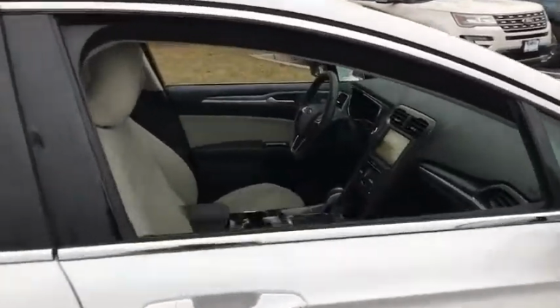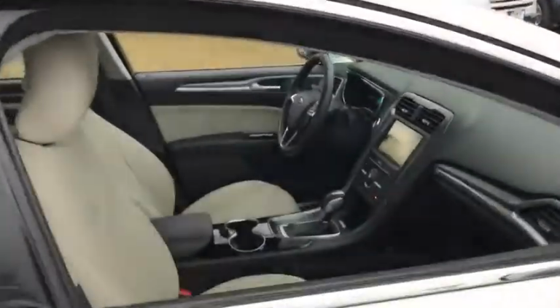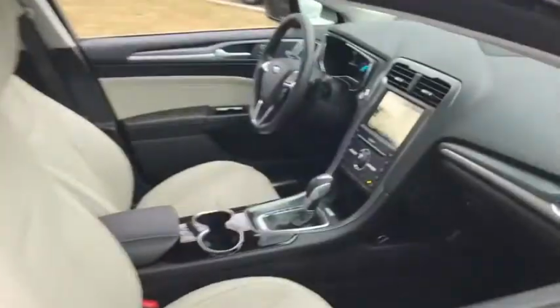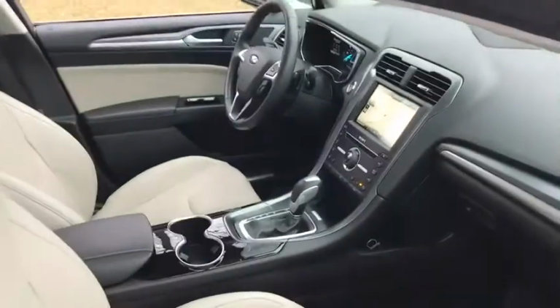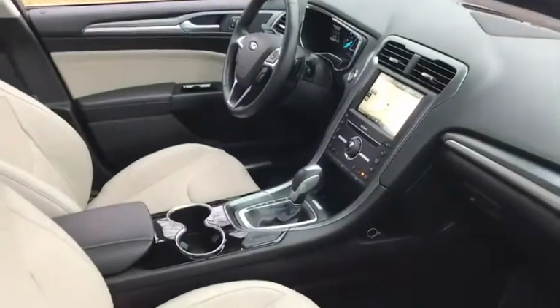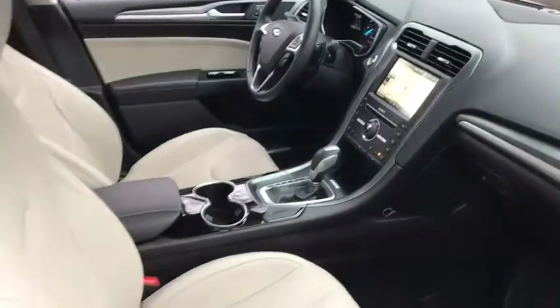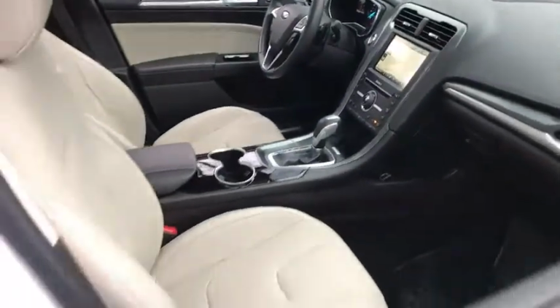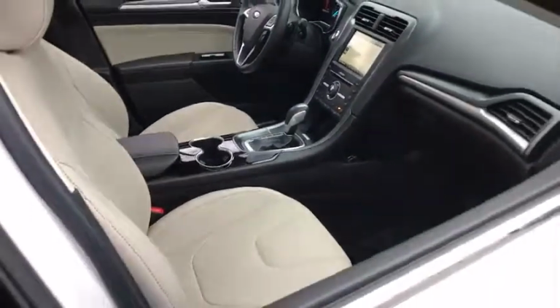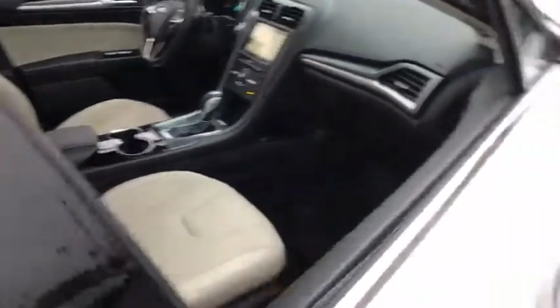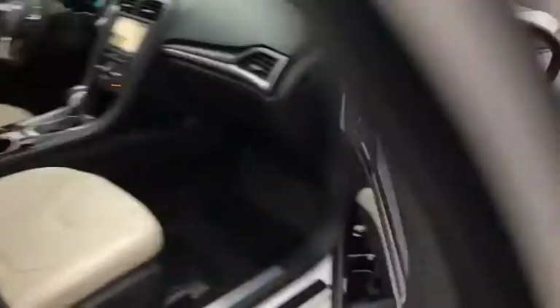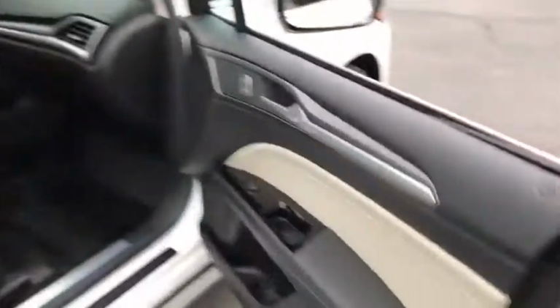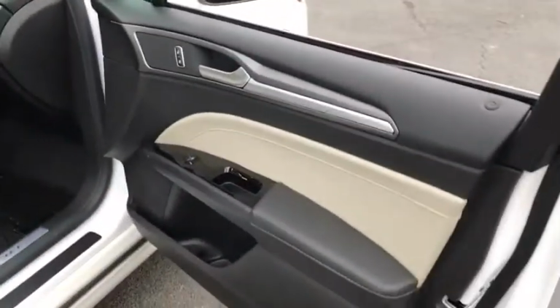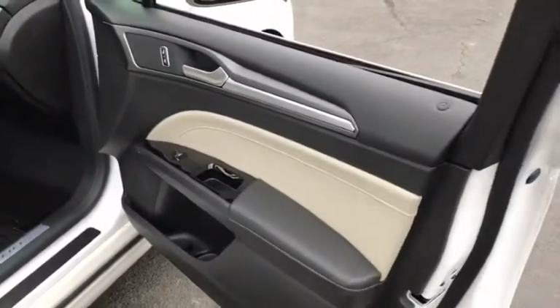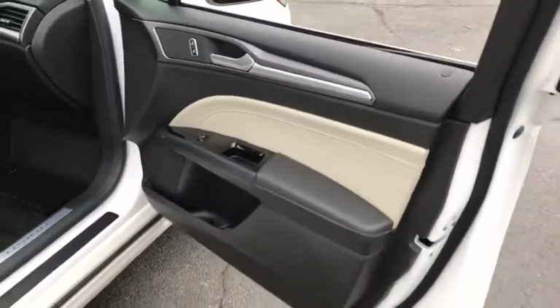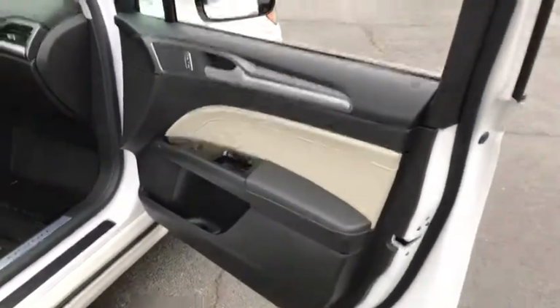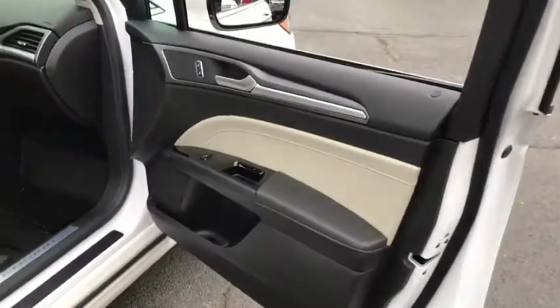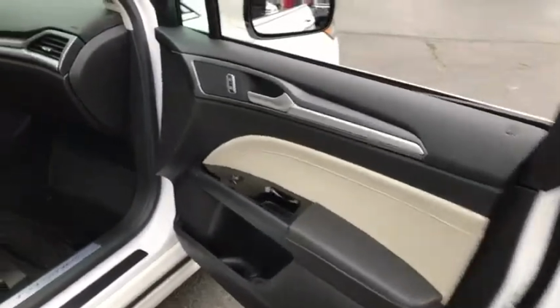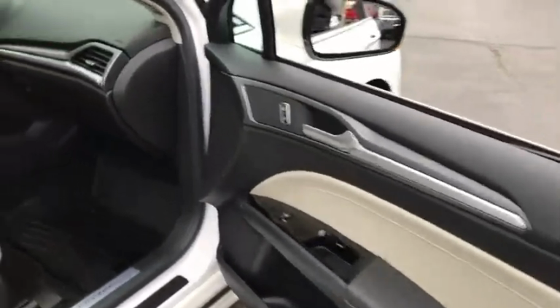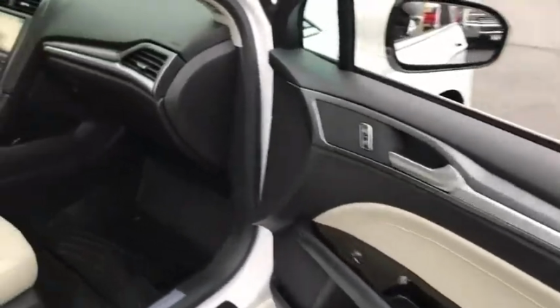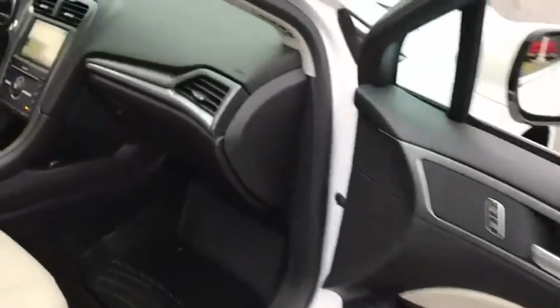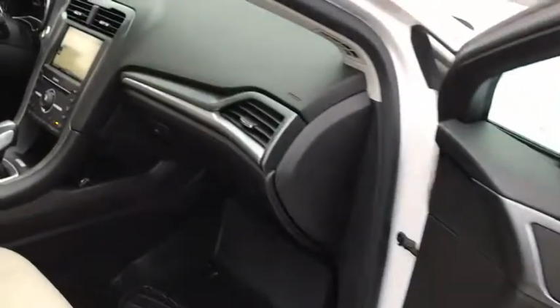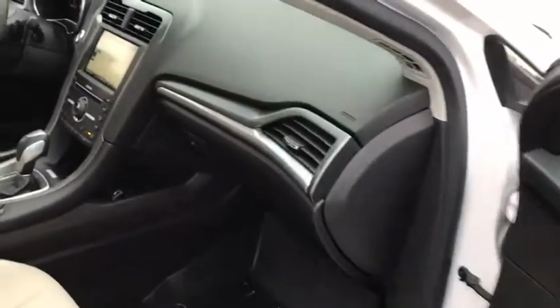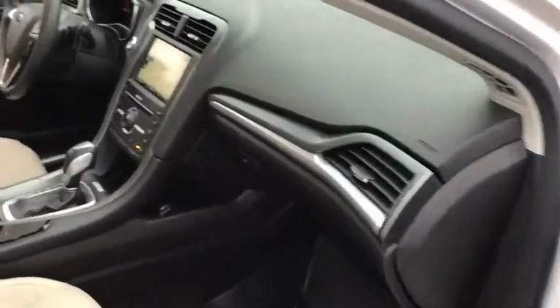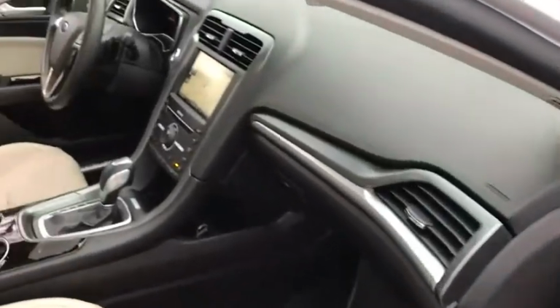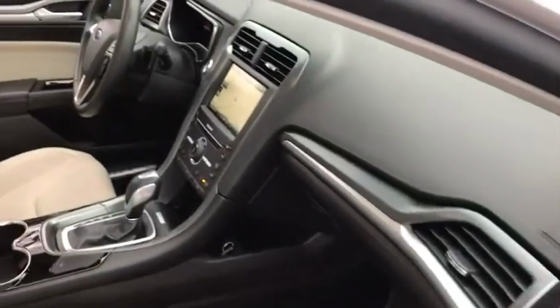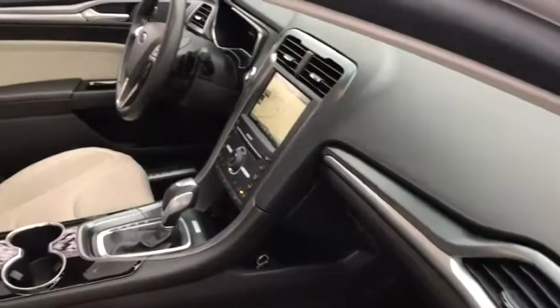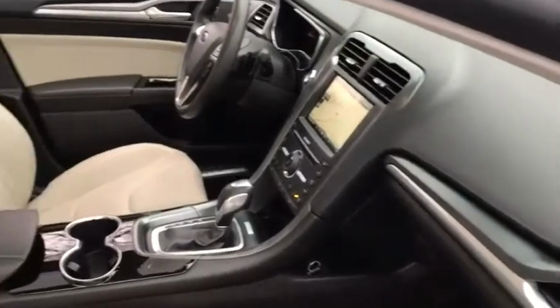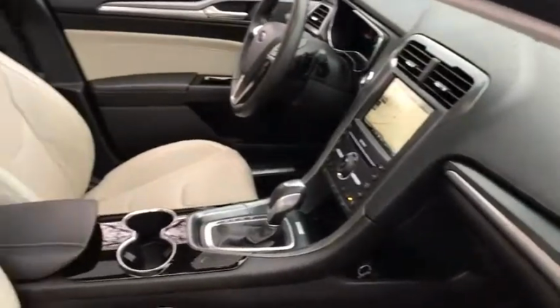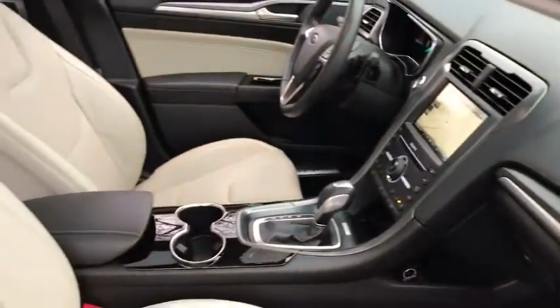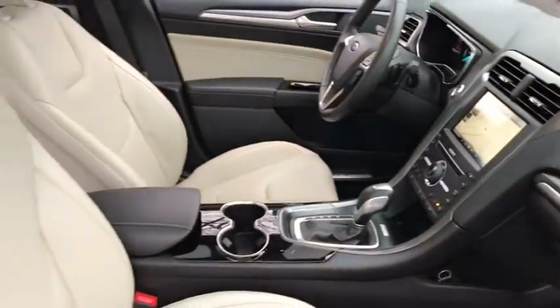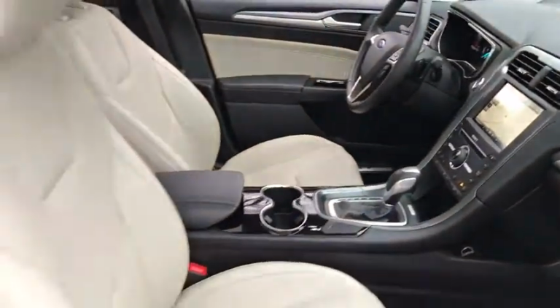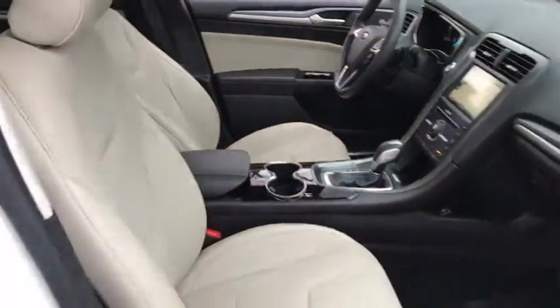Traction control, keyless entry, power passenger seat, stability control, anti-lock braking system, backup camera, steering wheel audio controls, remote engine start.